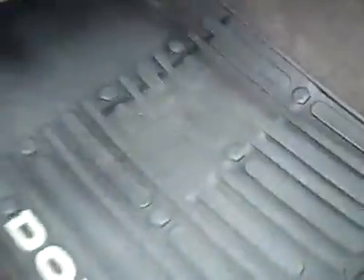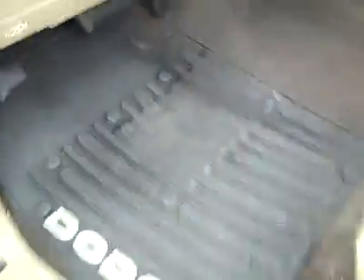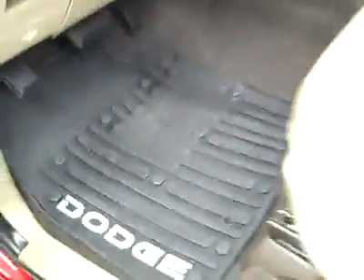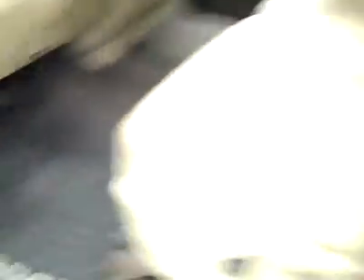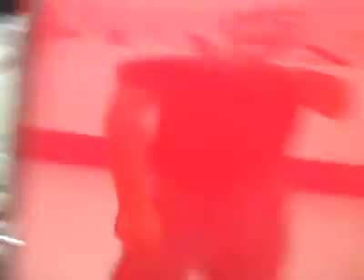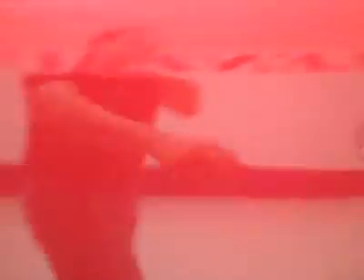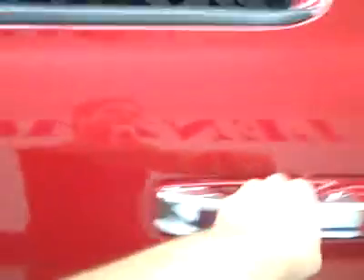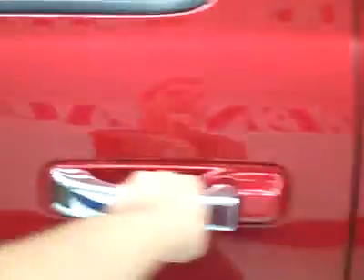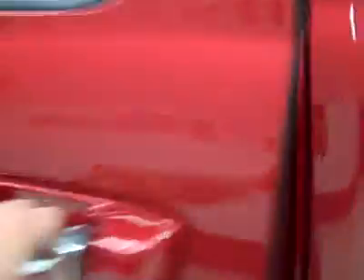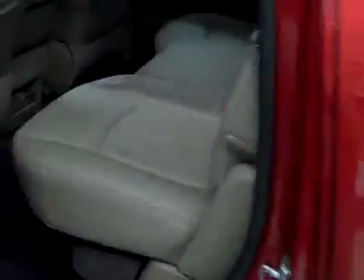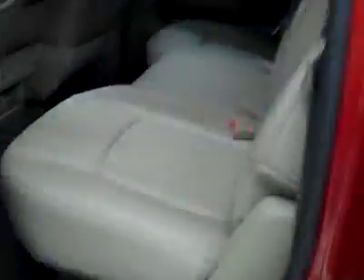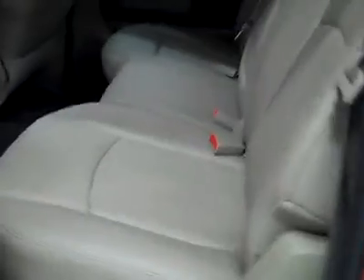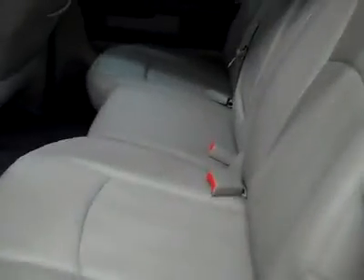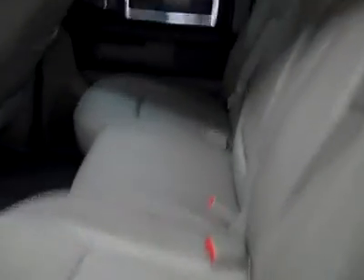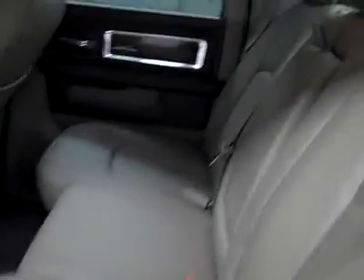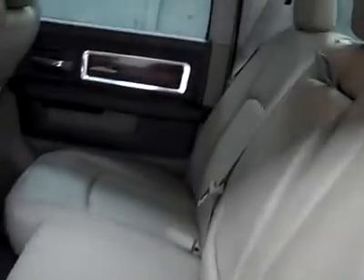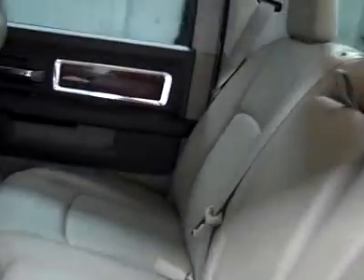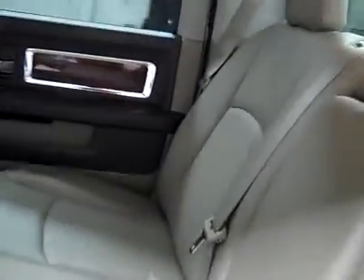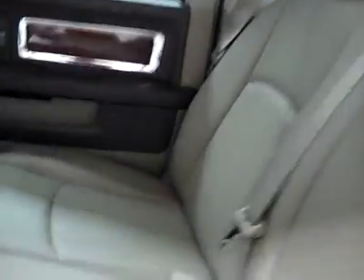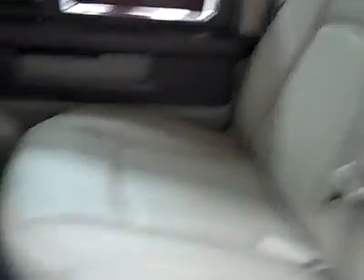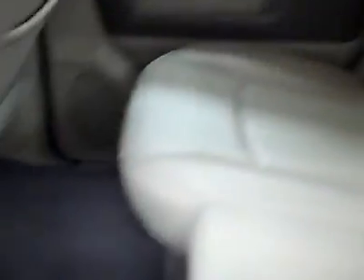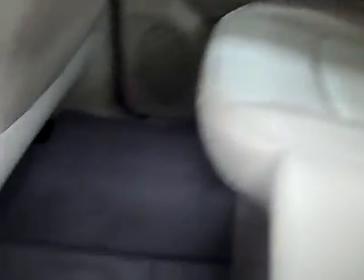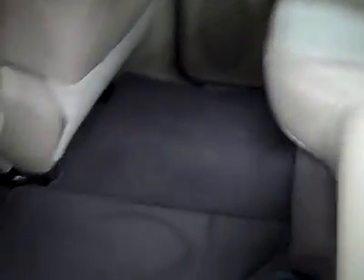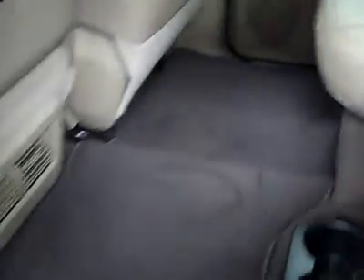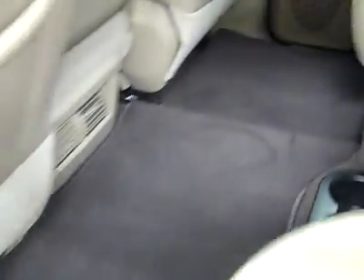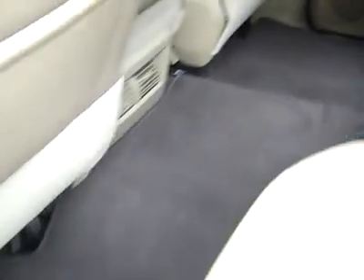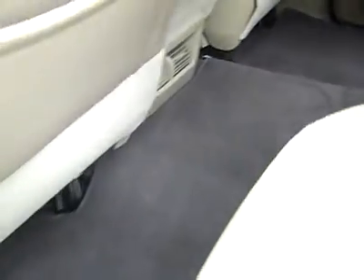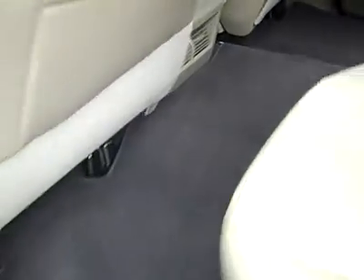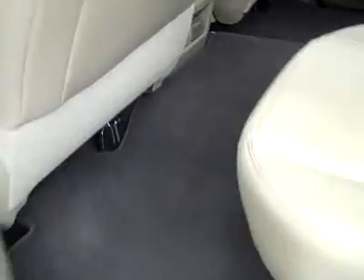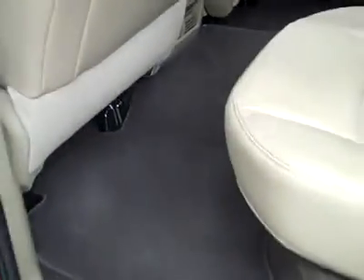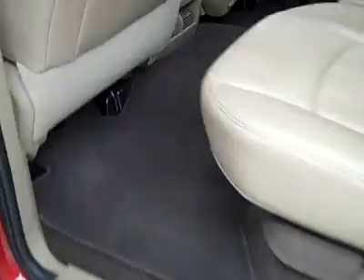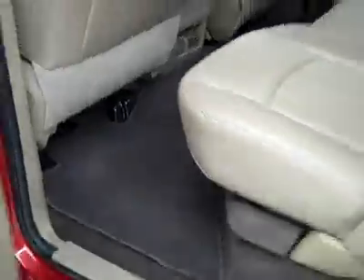Let's take a look in the back. Very clean back here, no damage. The floors look great too. Even smells clean in this truck.